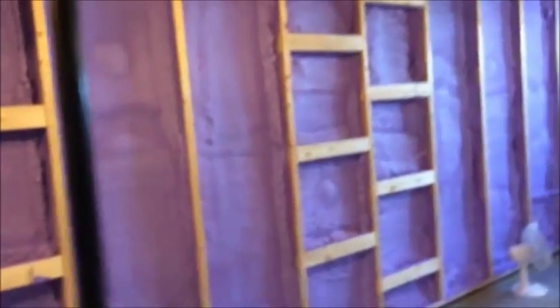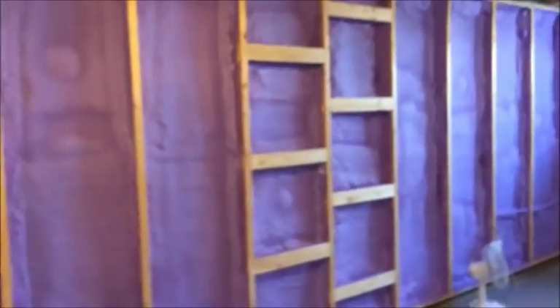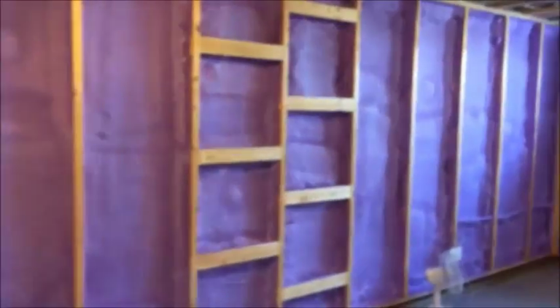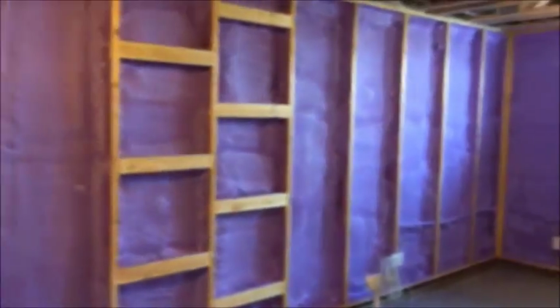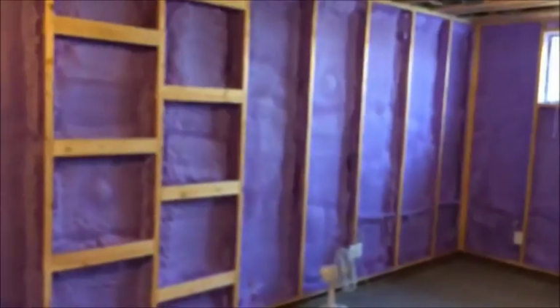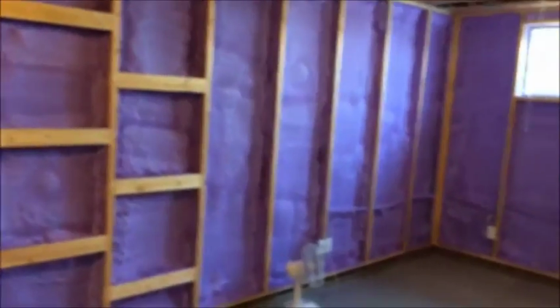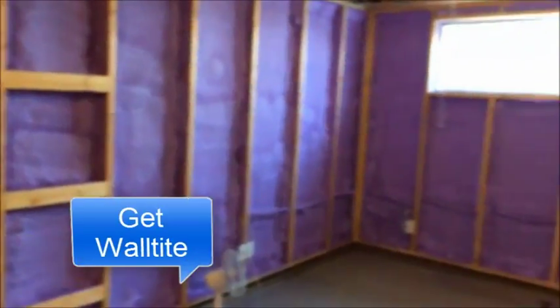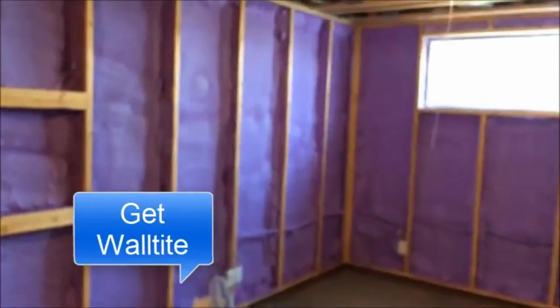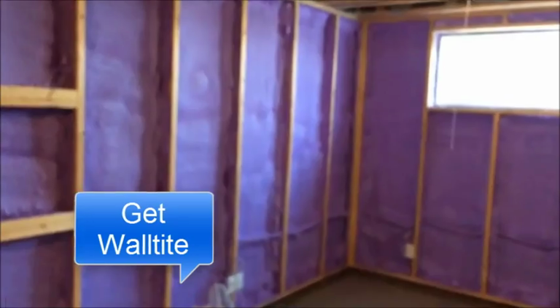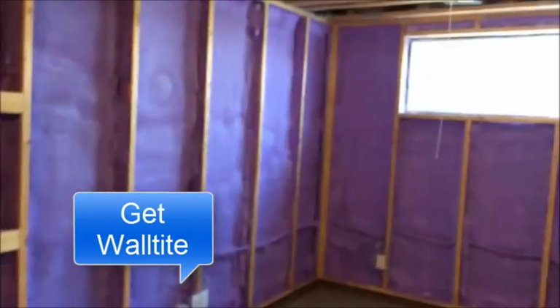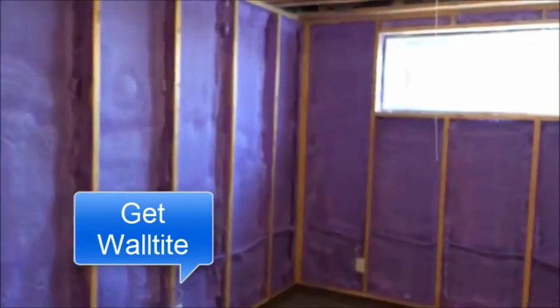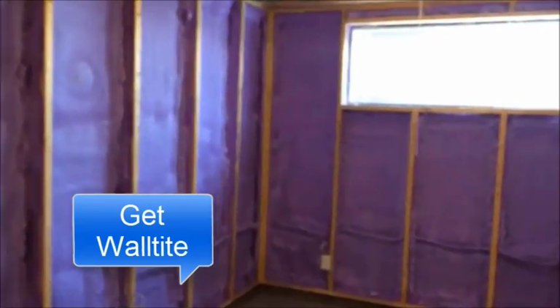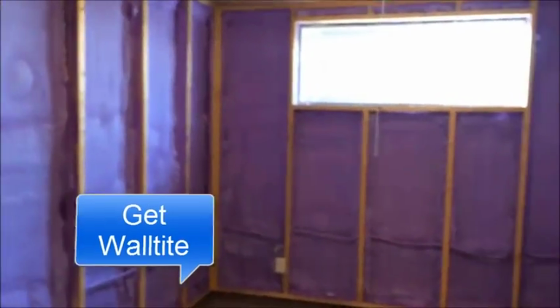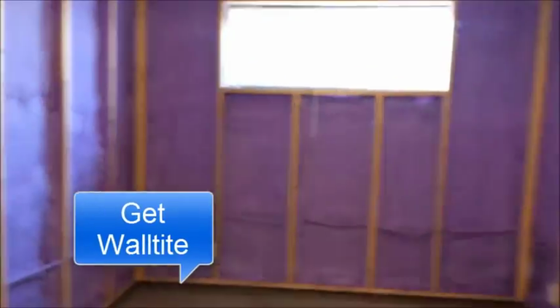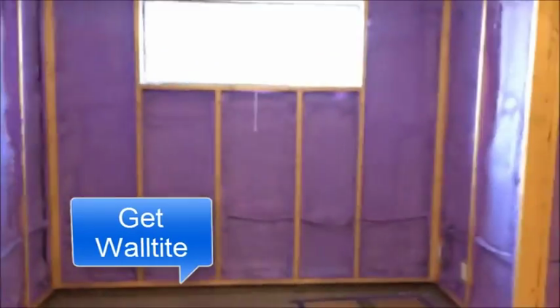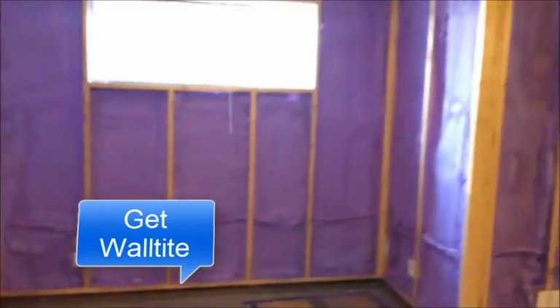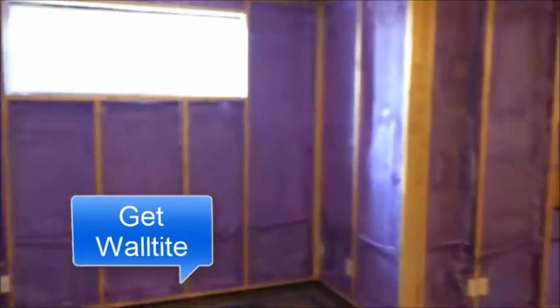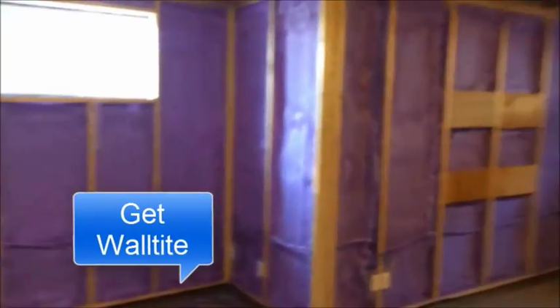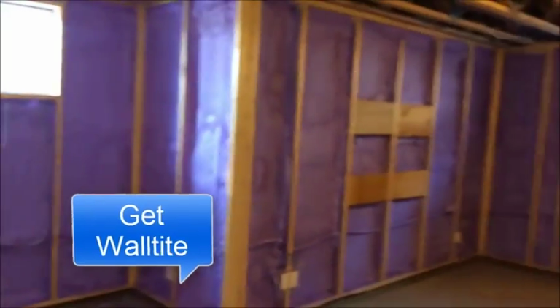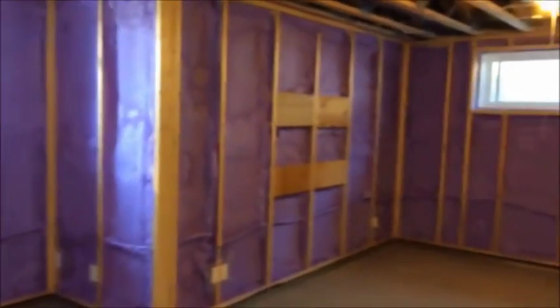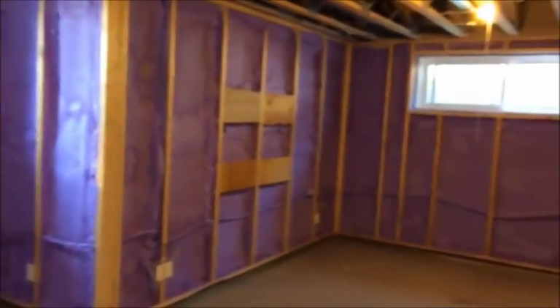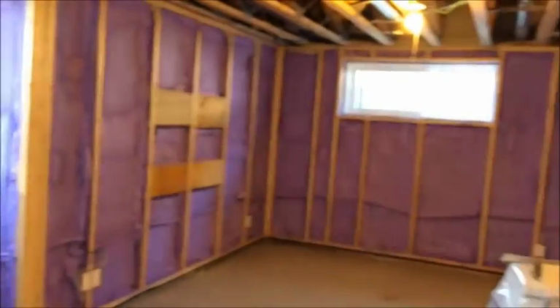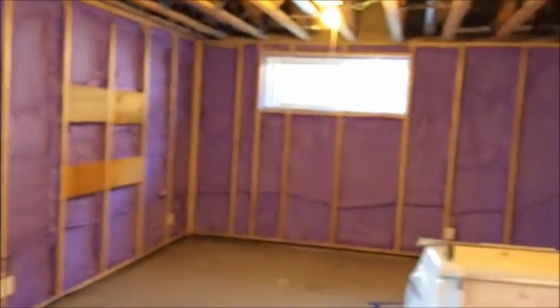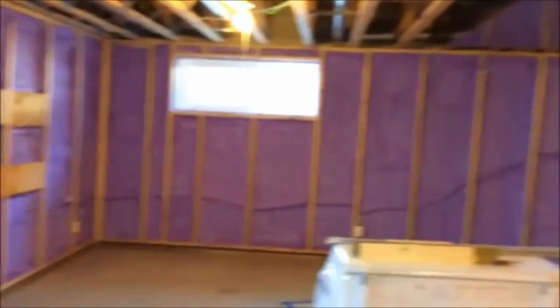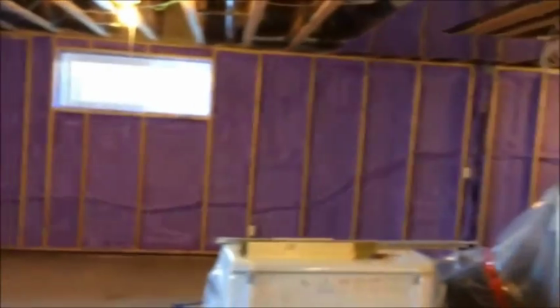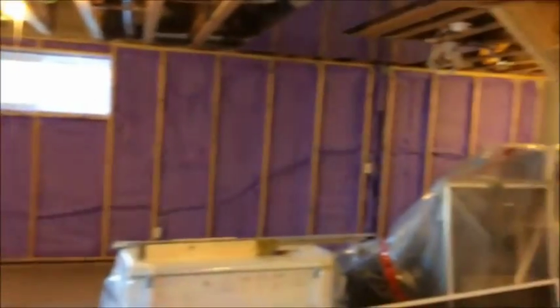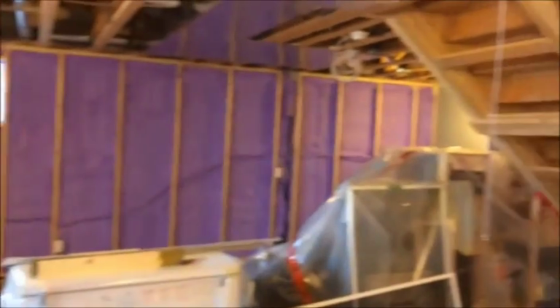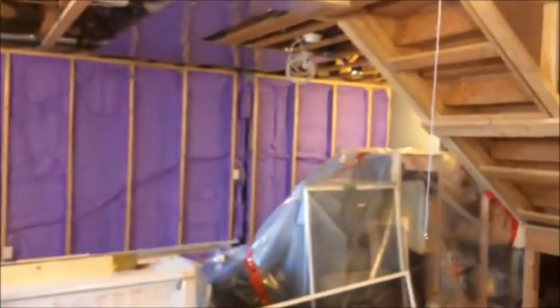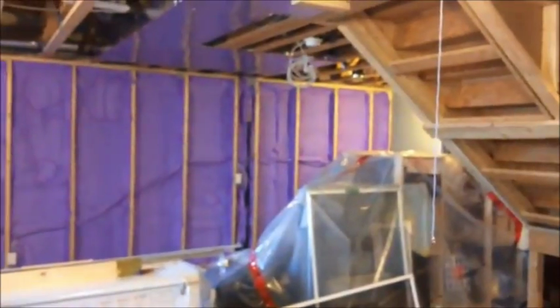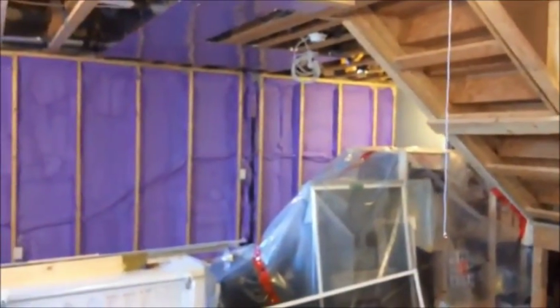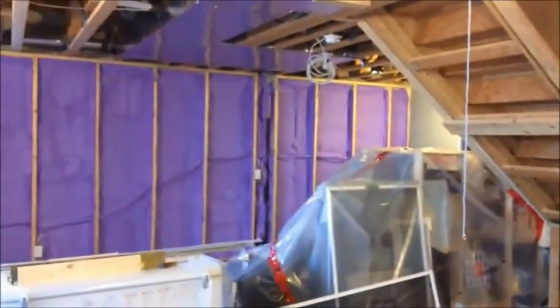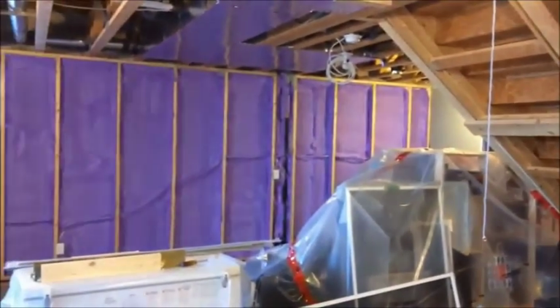The stud faces are clean — we pull the packaging tape off, we bag and clean up our own messes. They're now ready to put up drywall. There's absolutely no poly required with spray foam — that's the advantage.